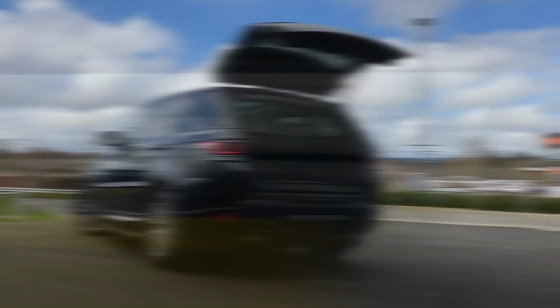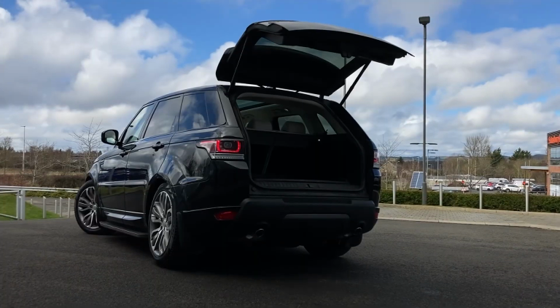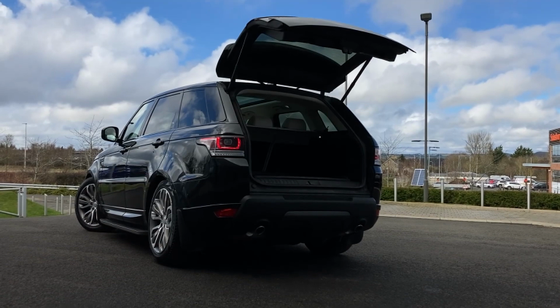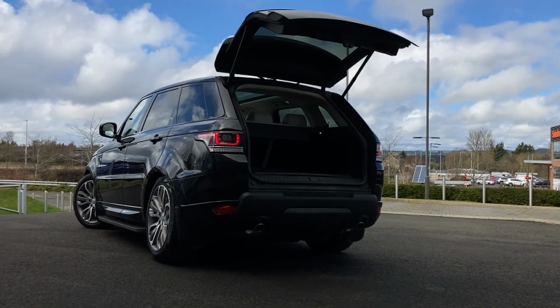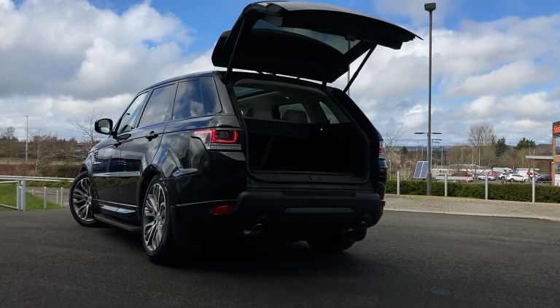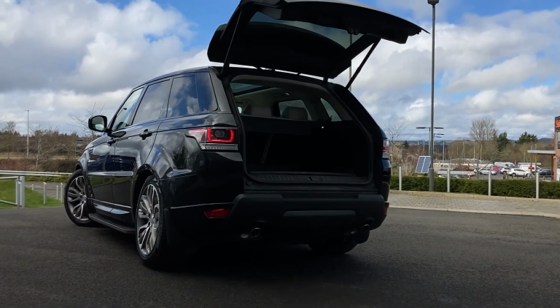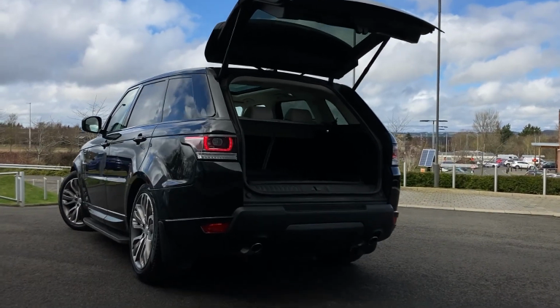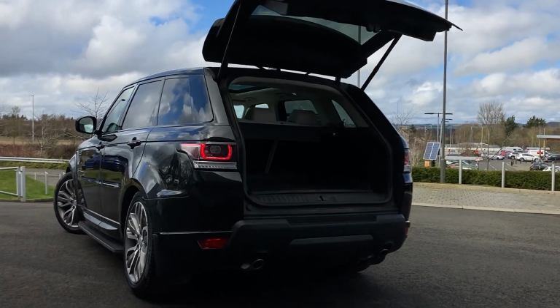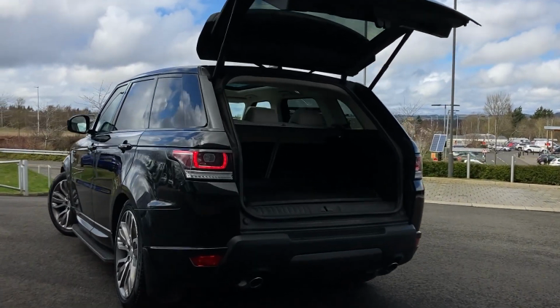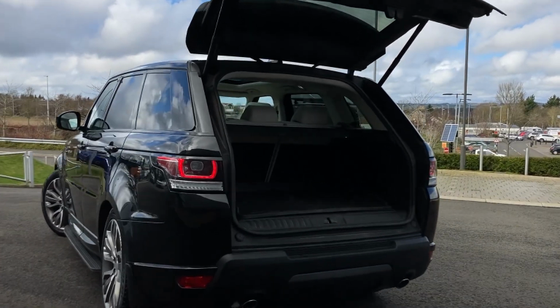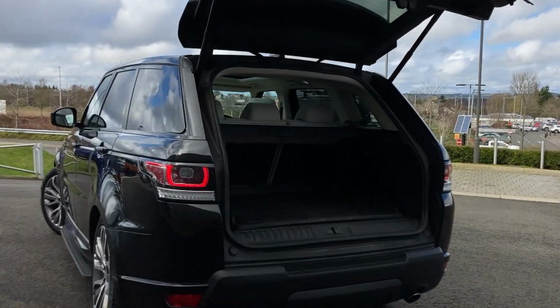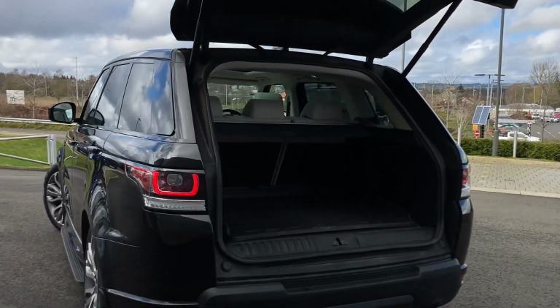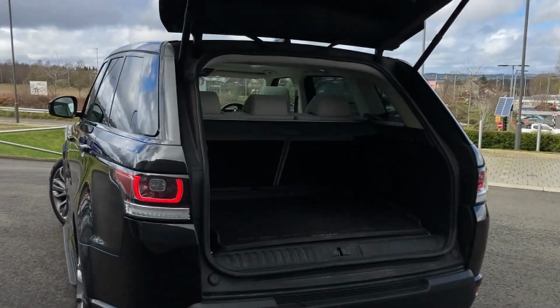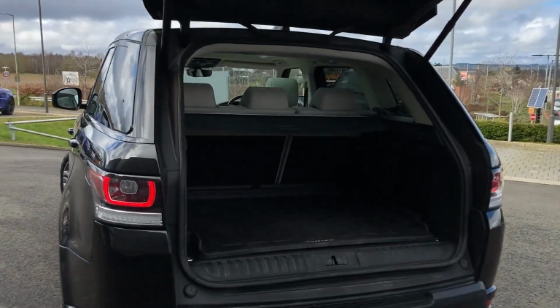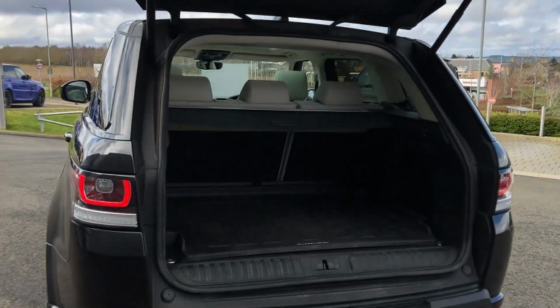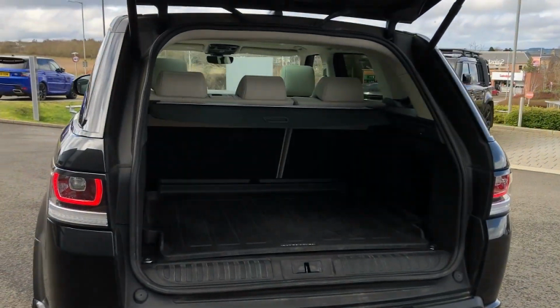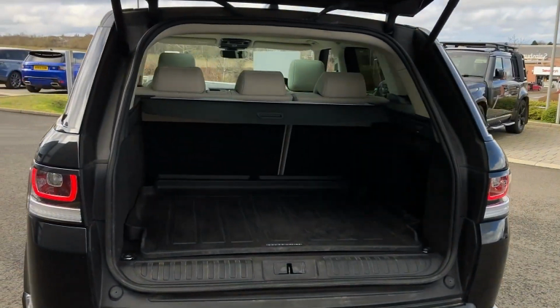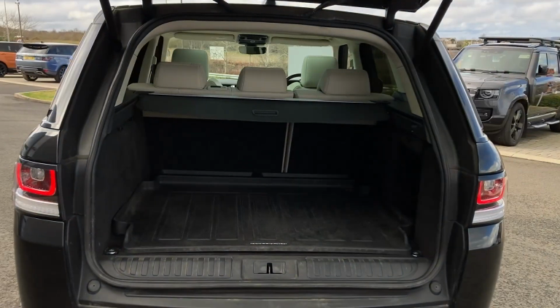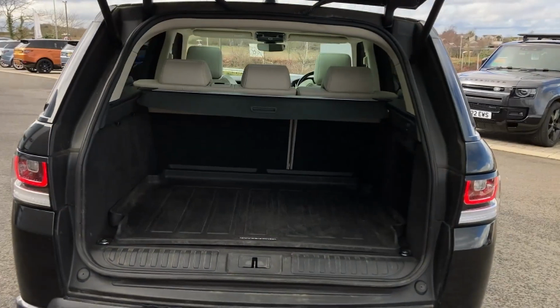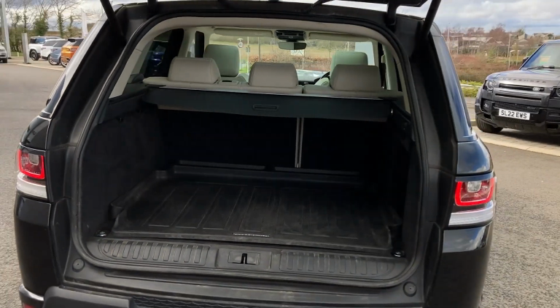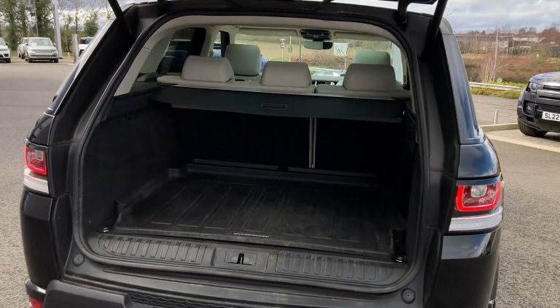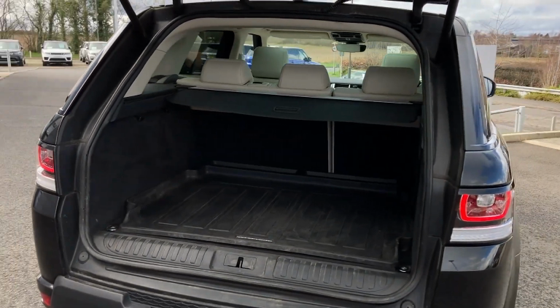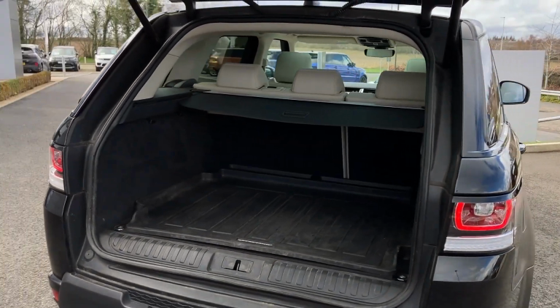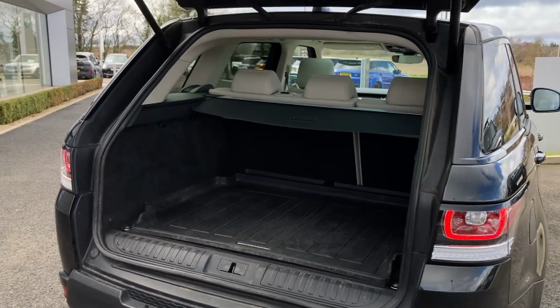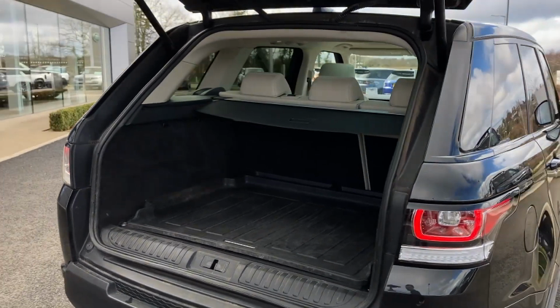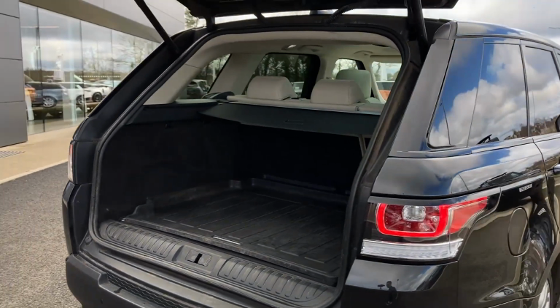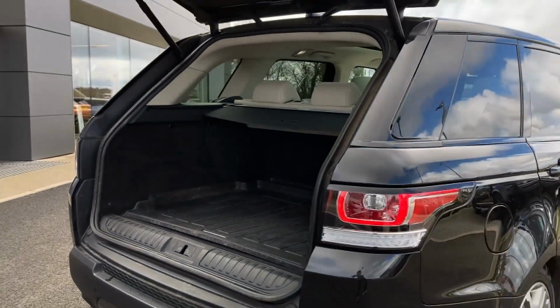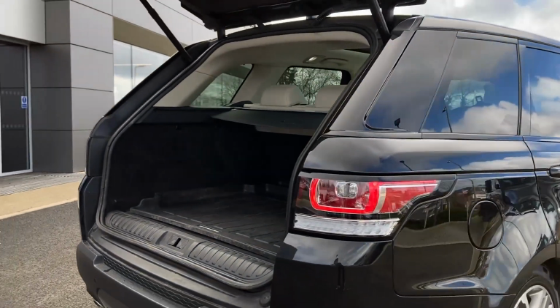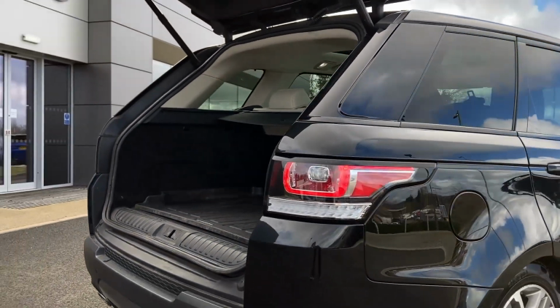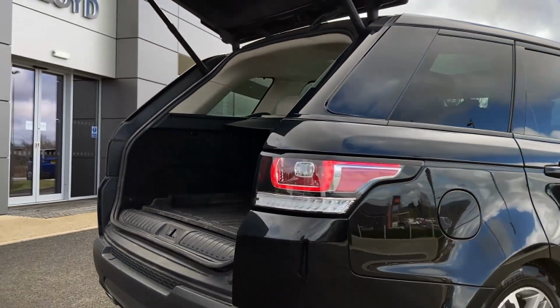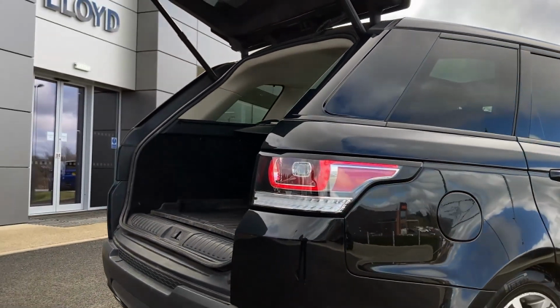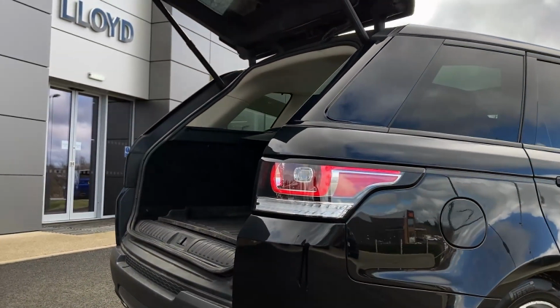Entering now beneath the power tailgate, we can see the 60/40 rear folding seats, load space cover, and the load space liner.